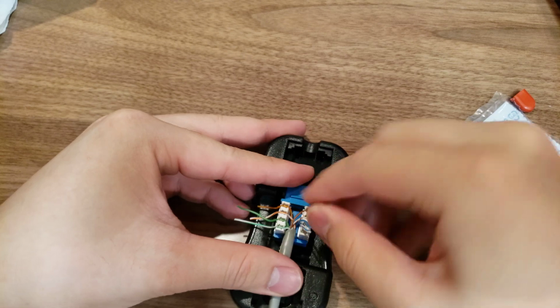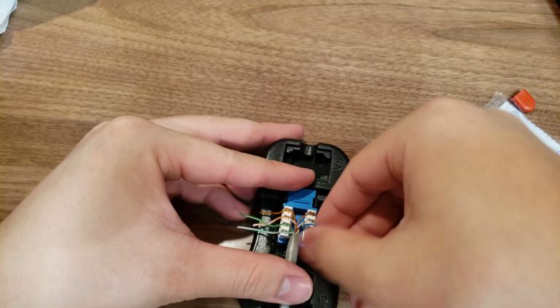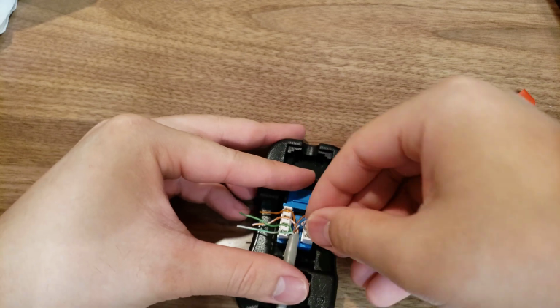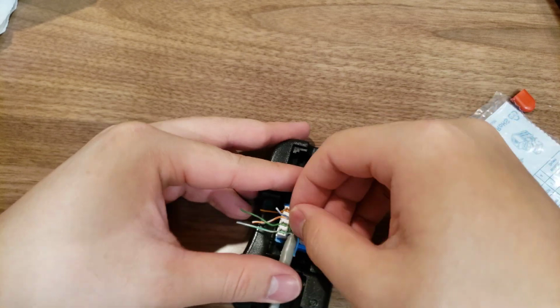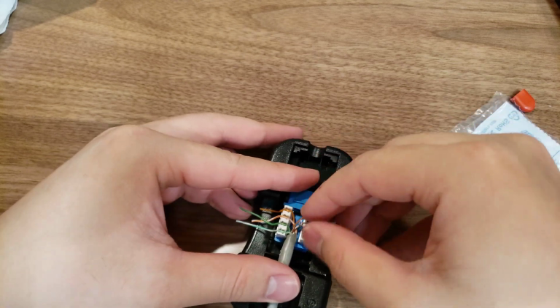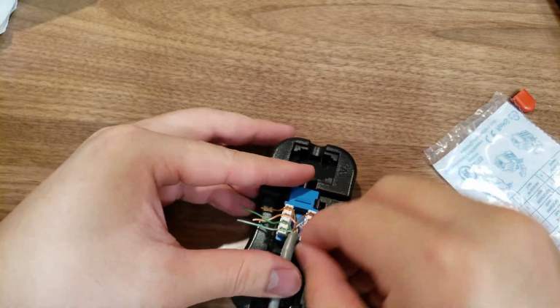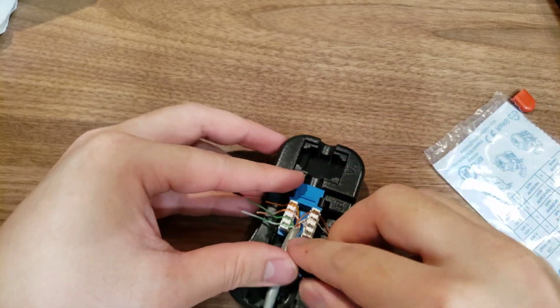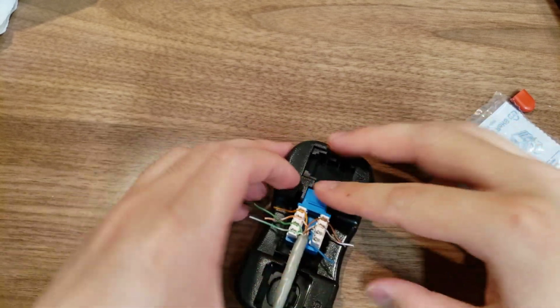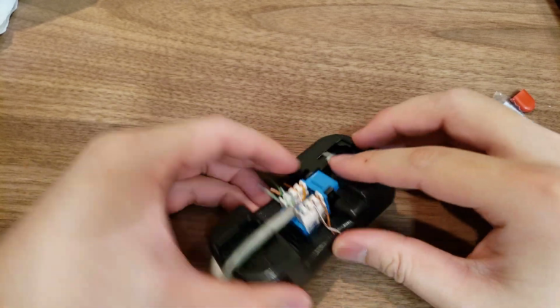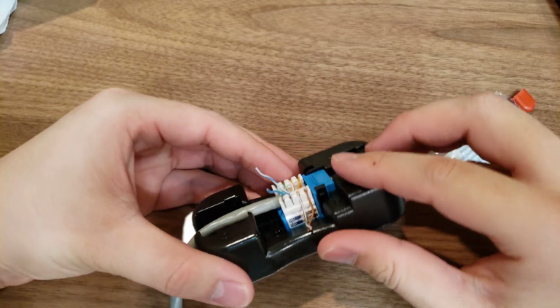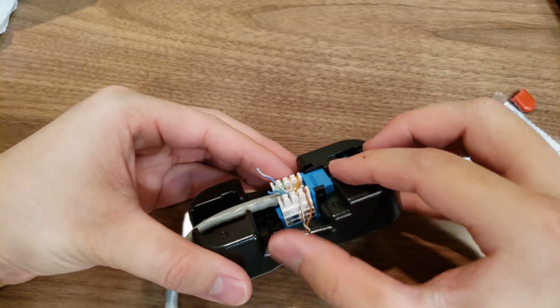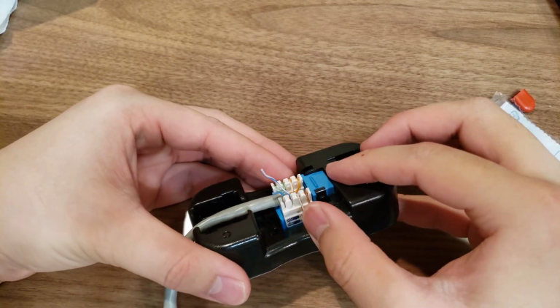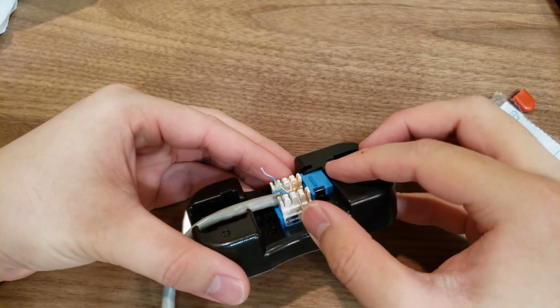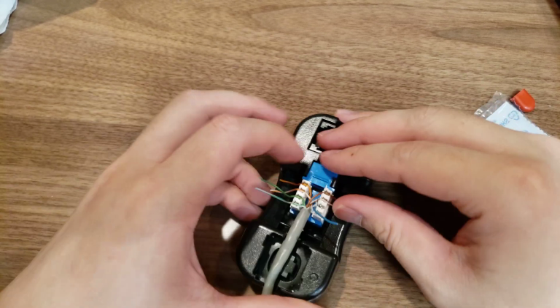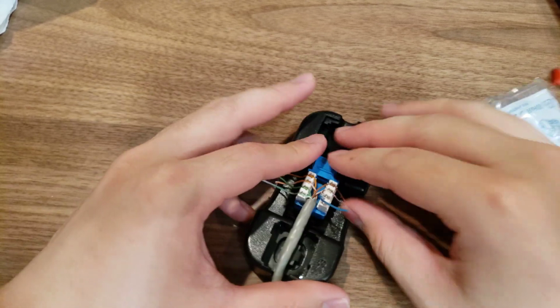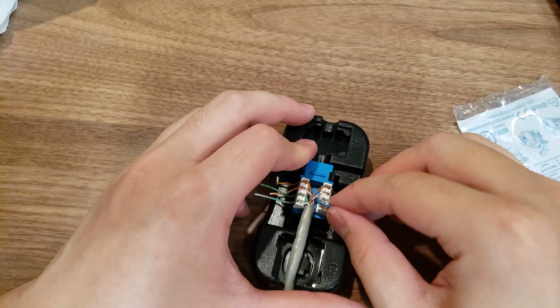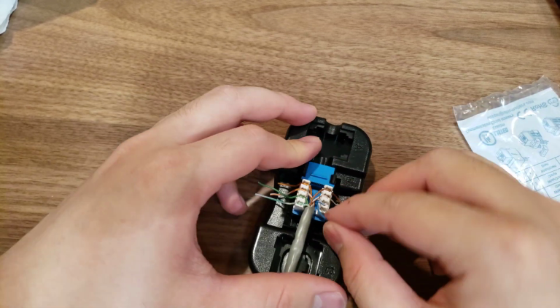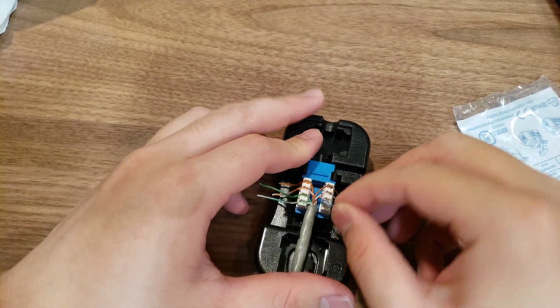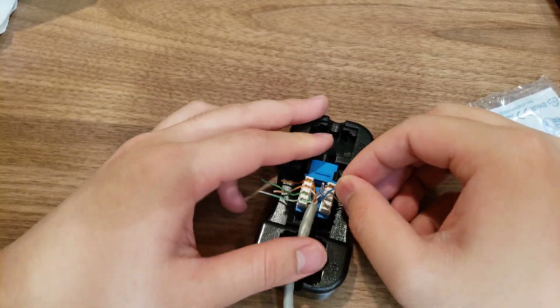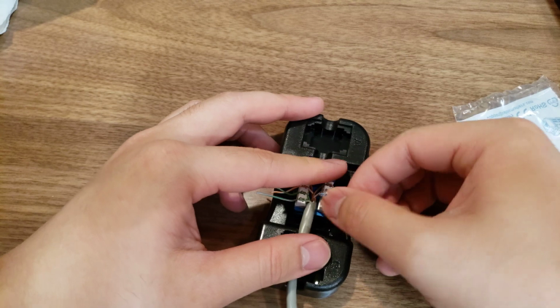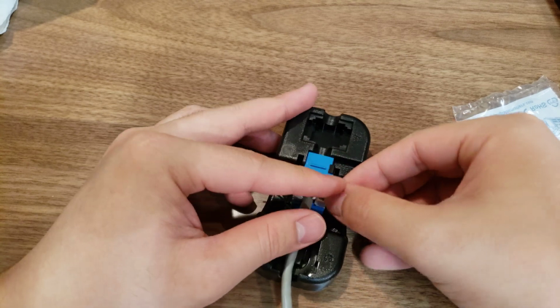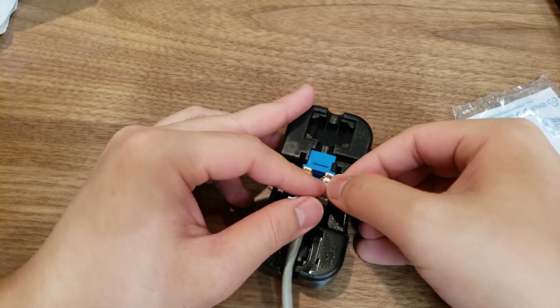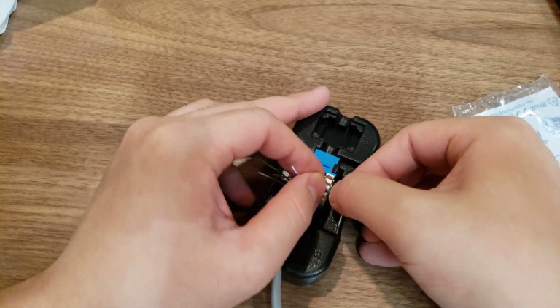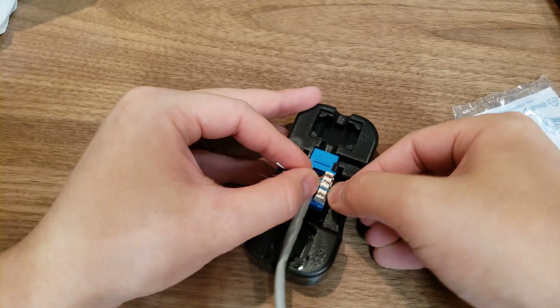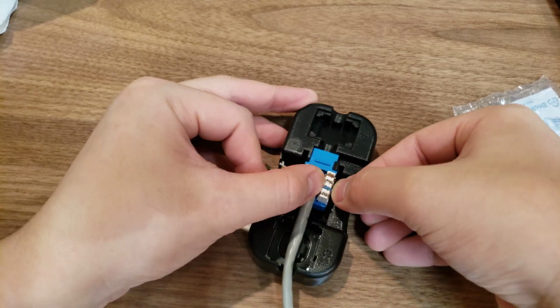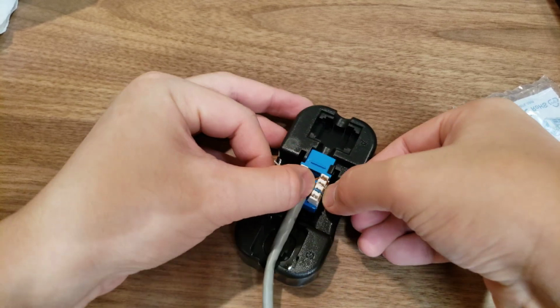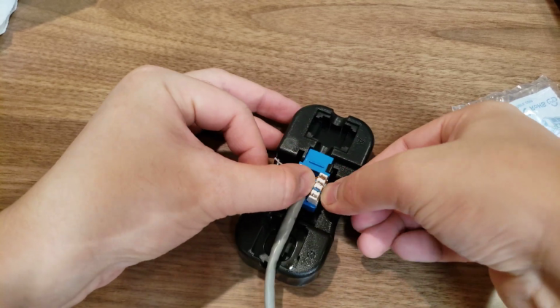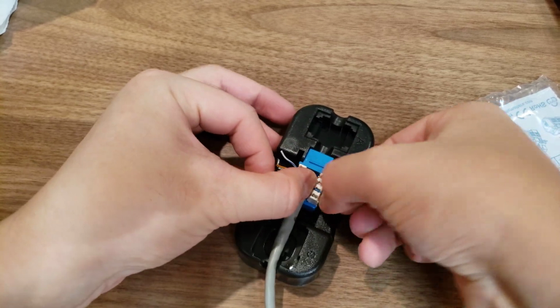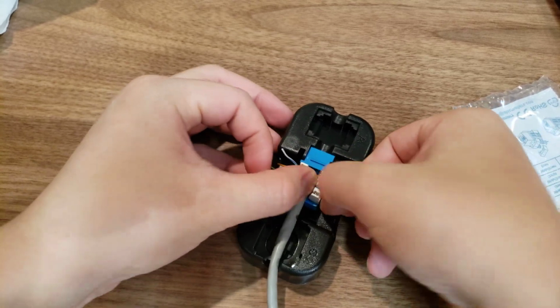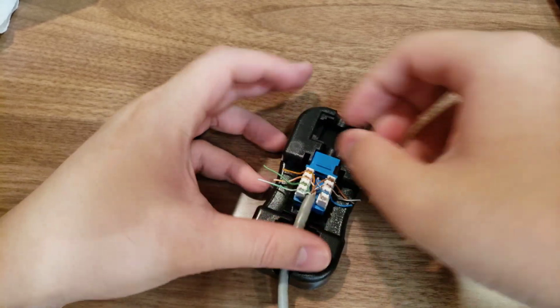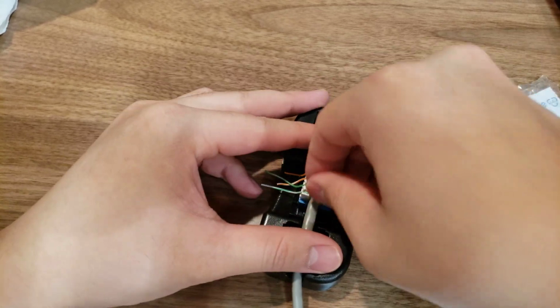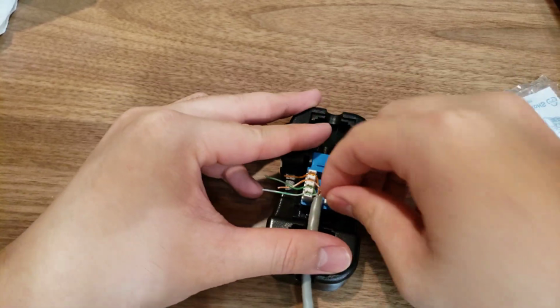And then finally blue — white-blue, blue. Great.